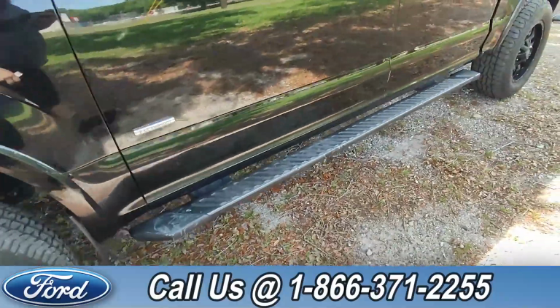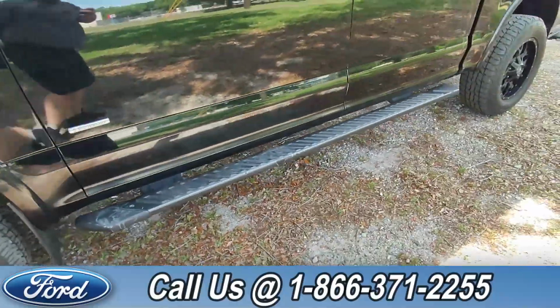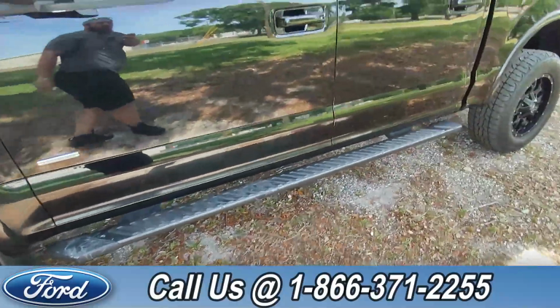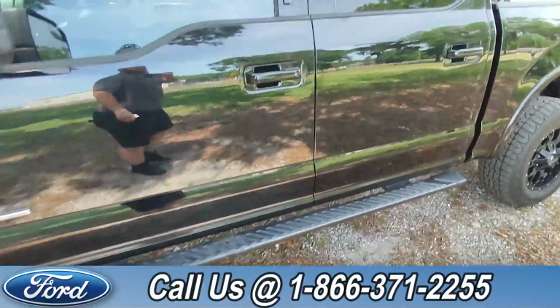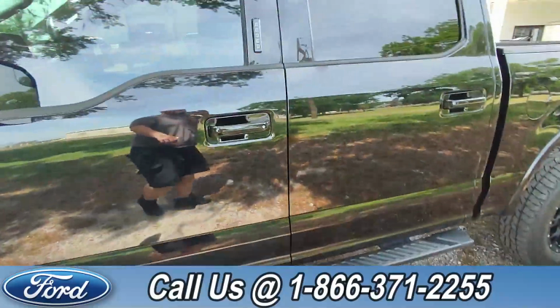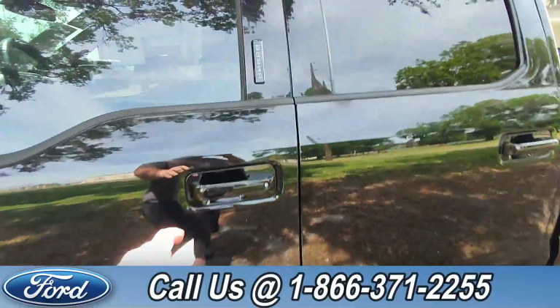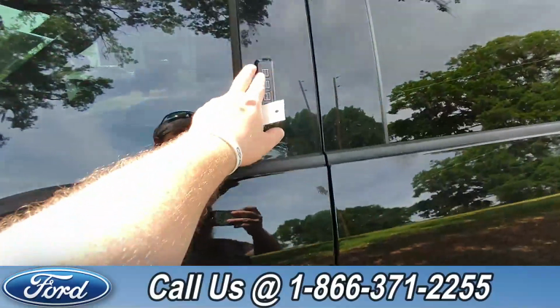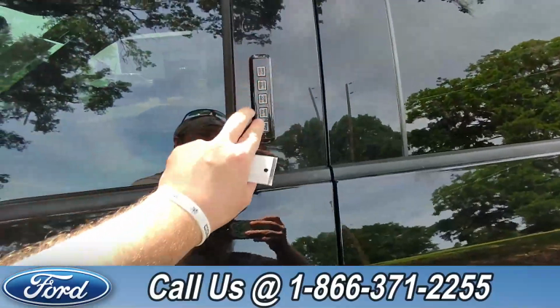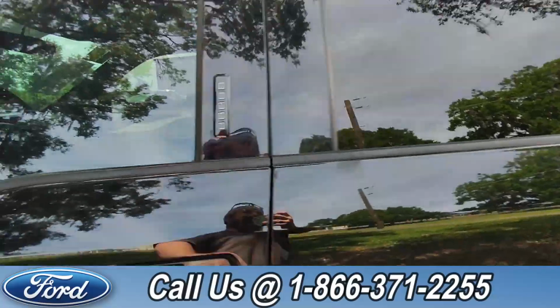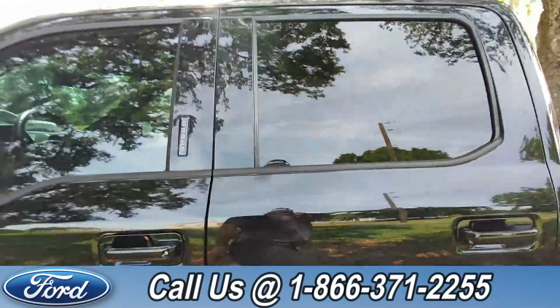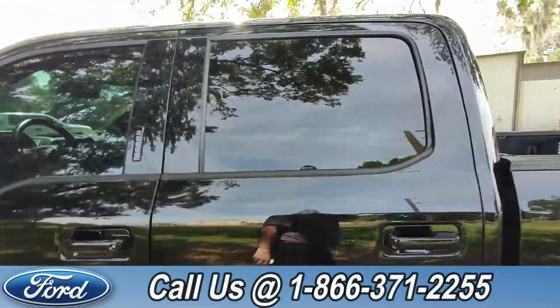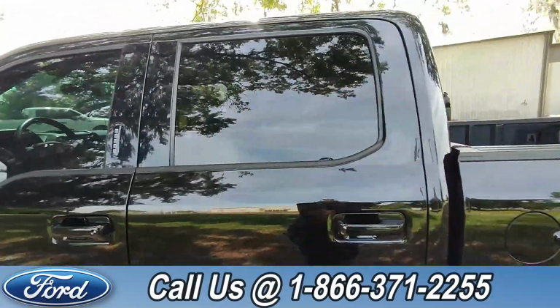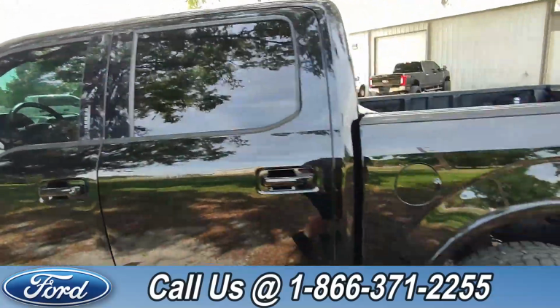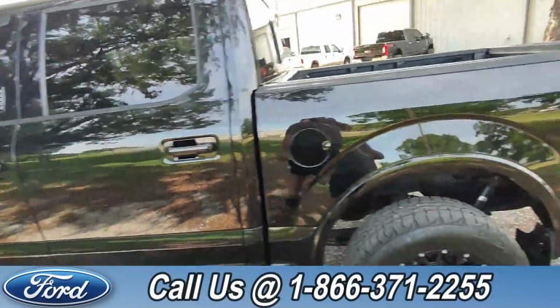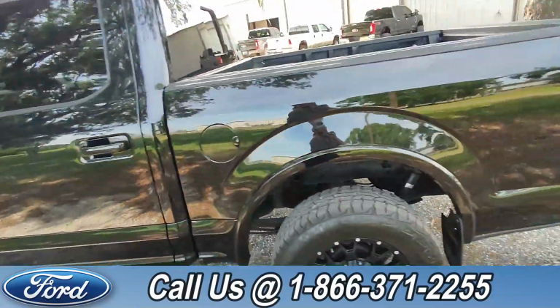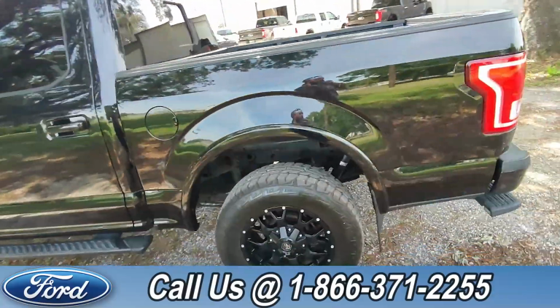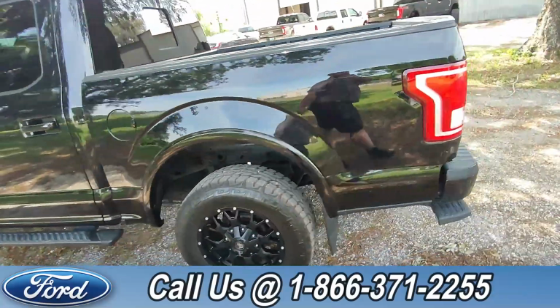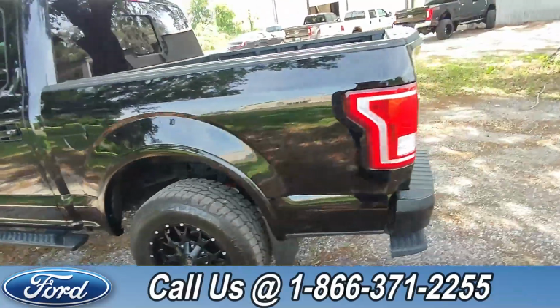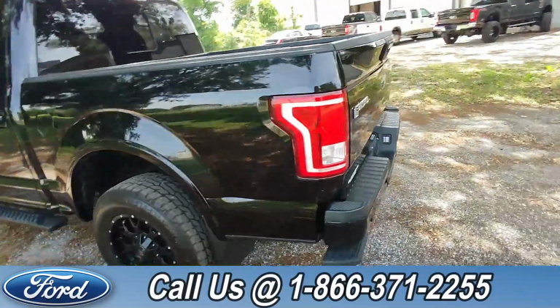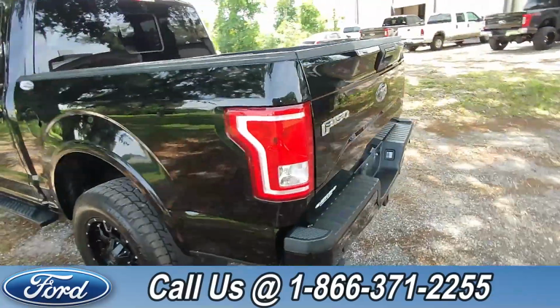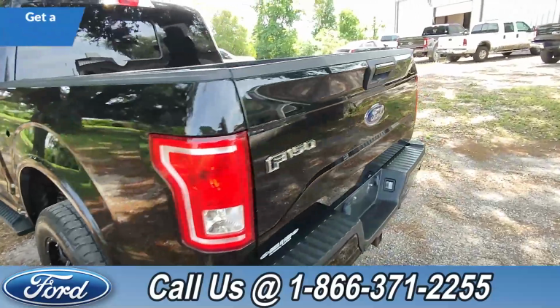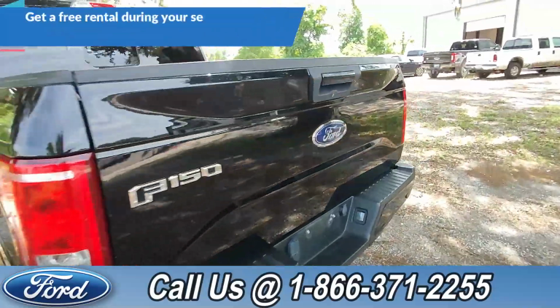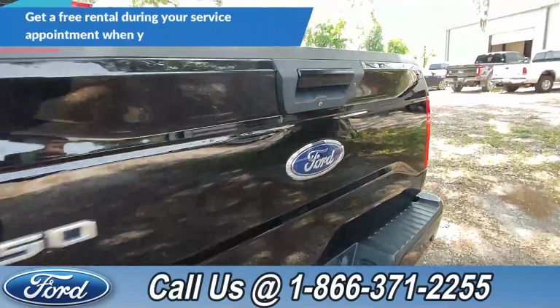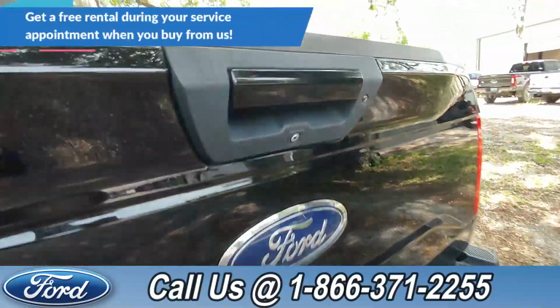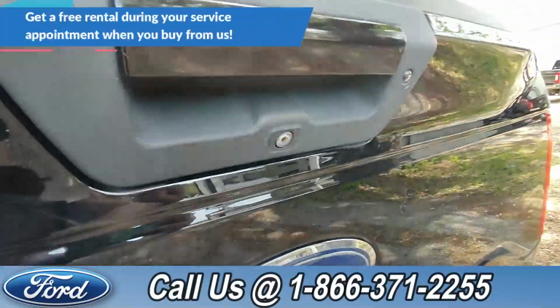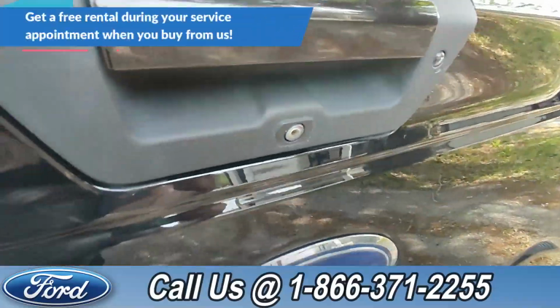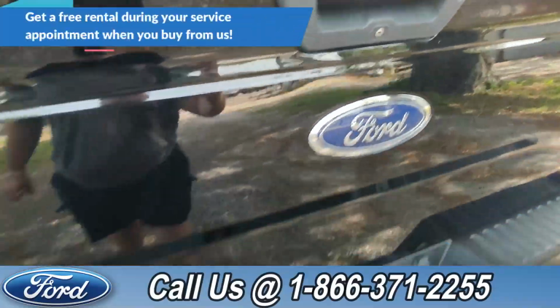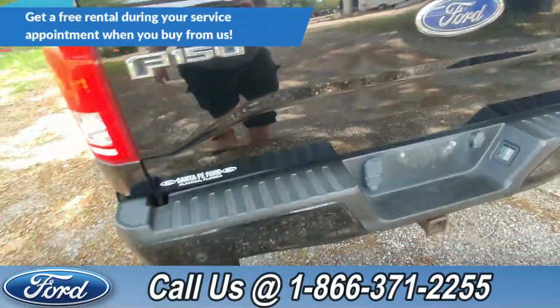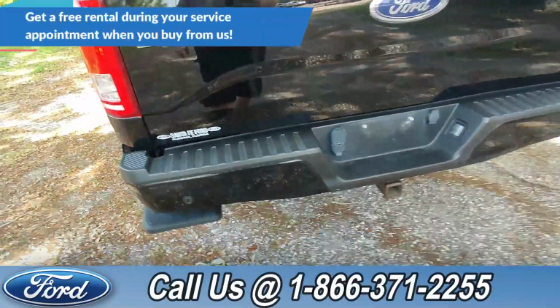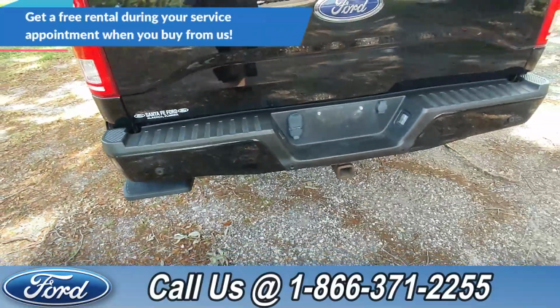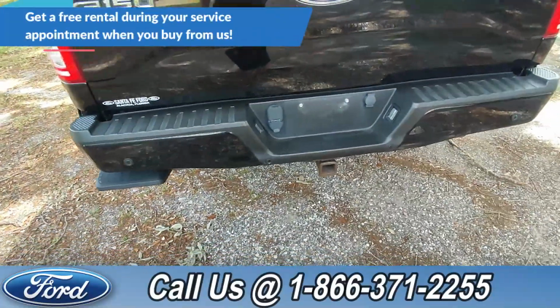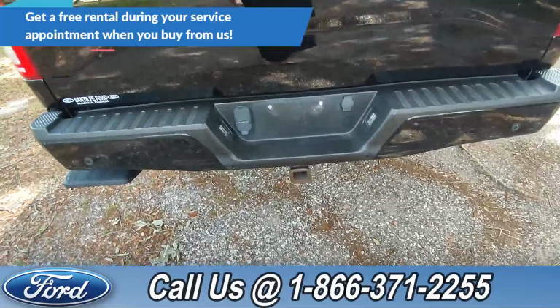We've got running boards, keypad entry, tinted windows. And around the back here, we've got a backup camera, as well as backup sensors and a hitch receiver.